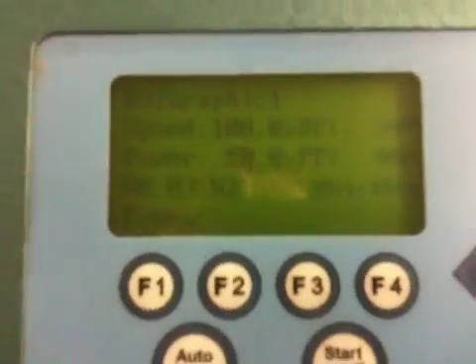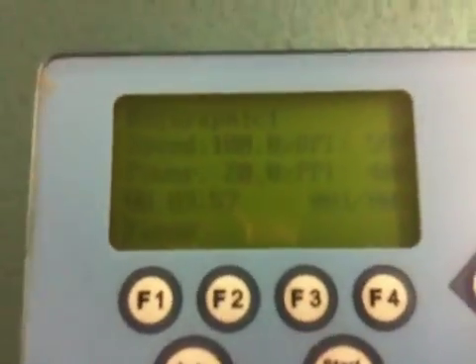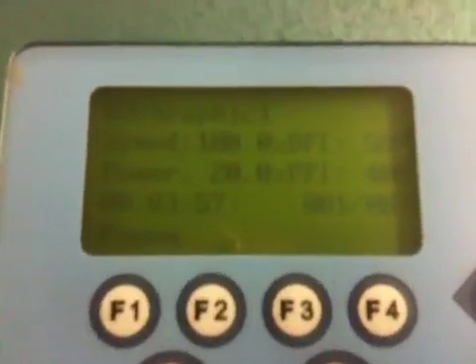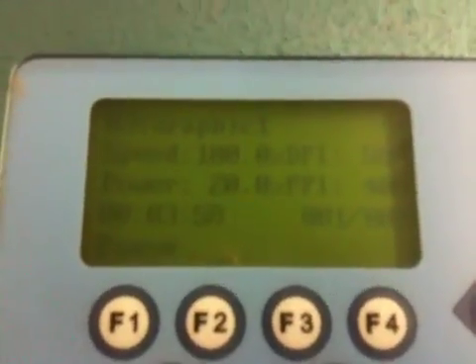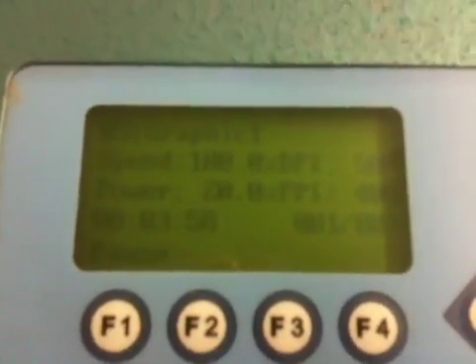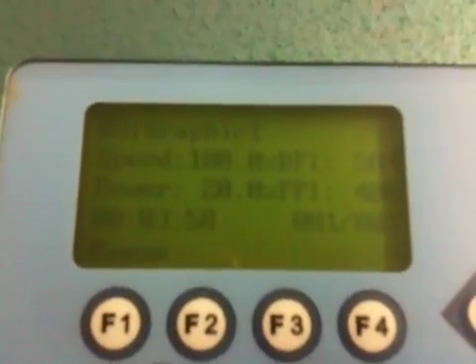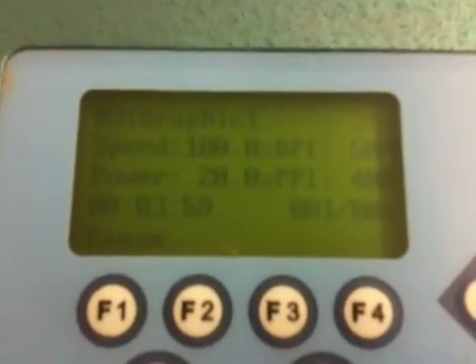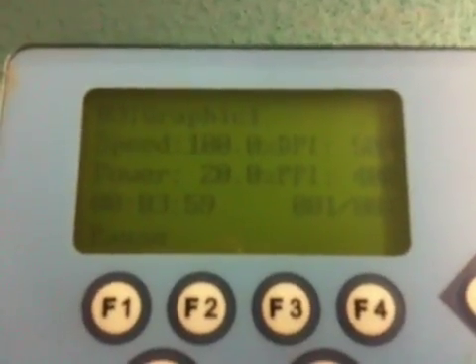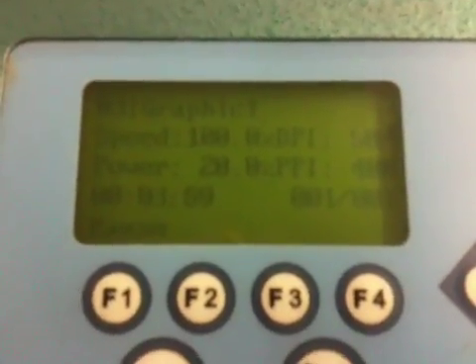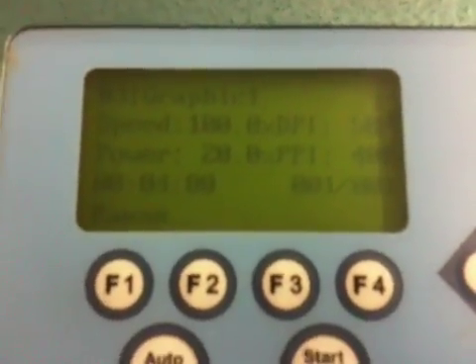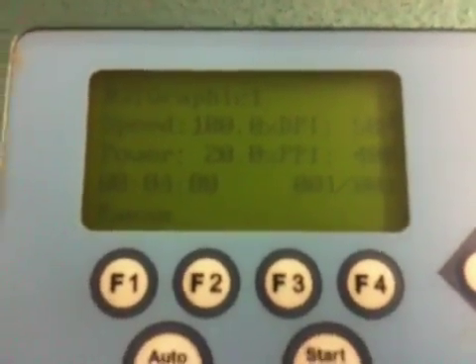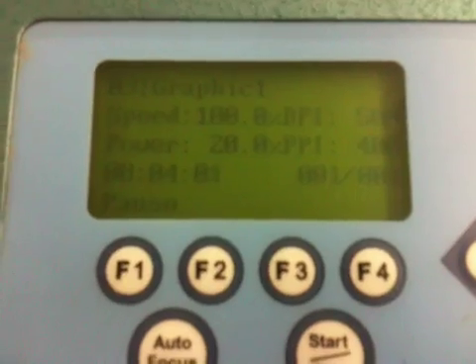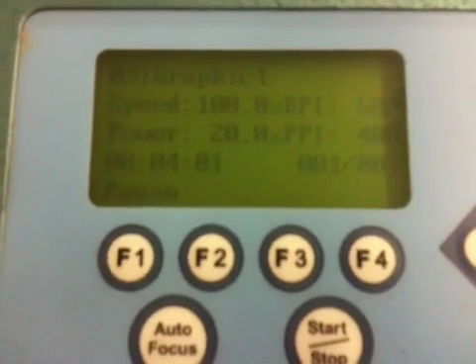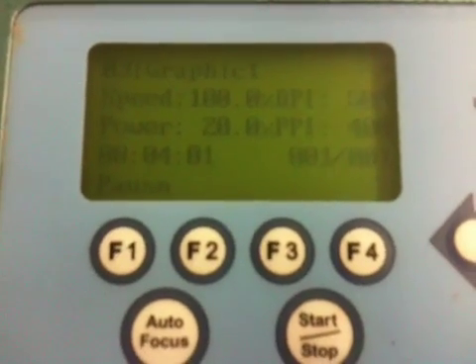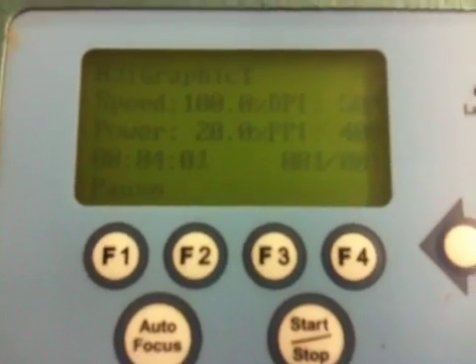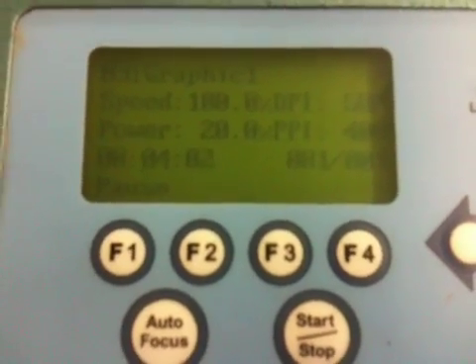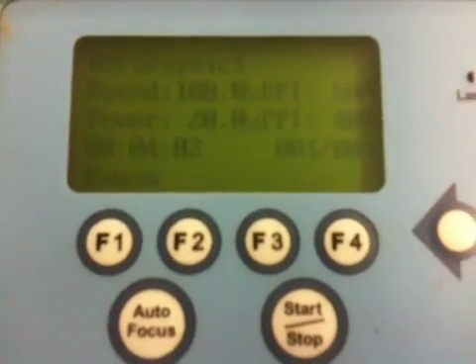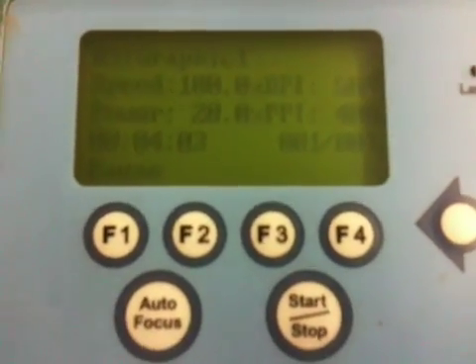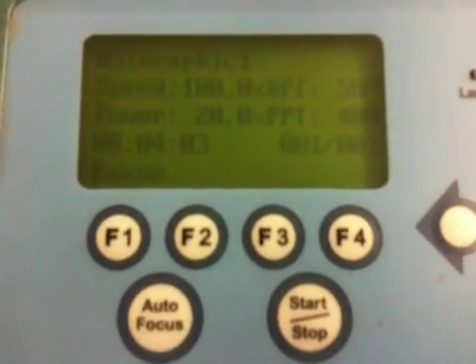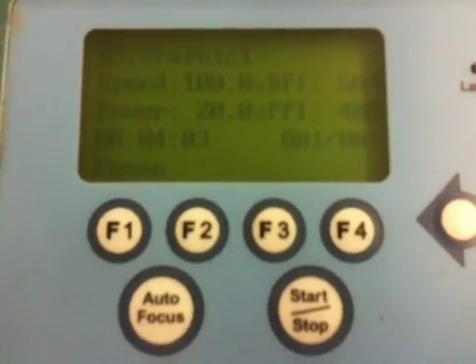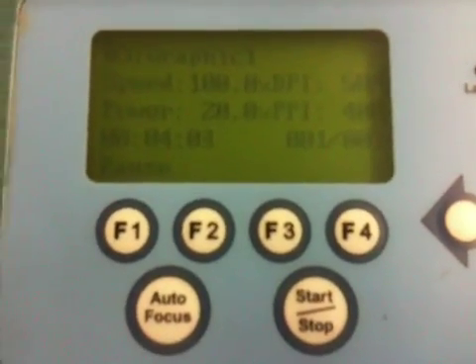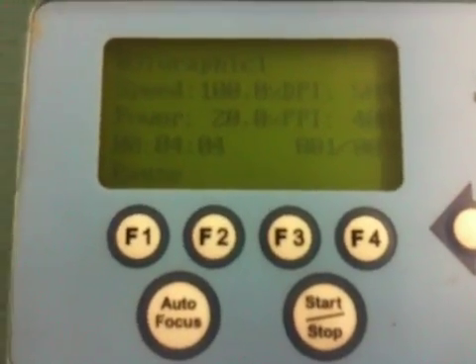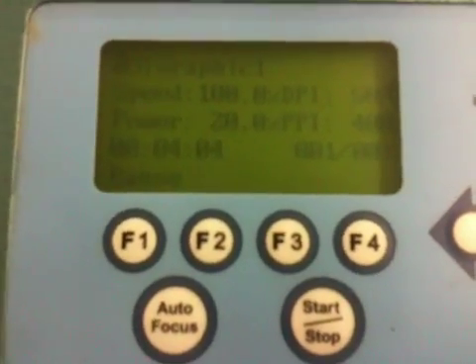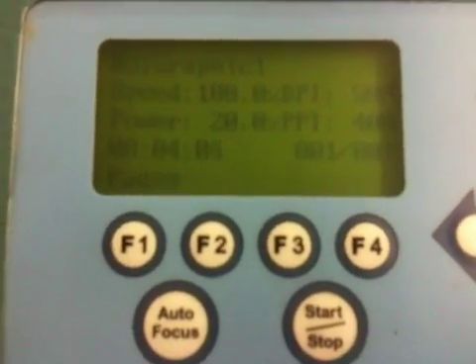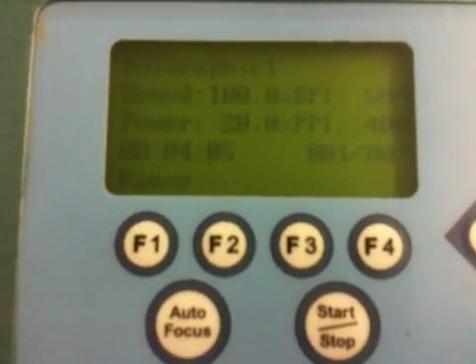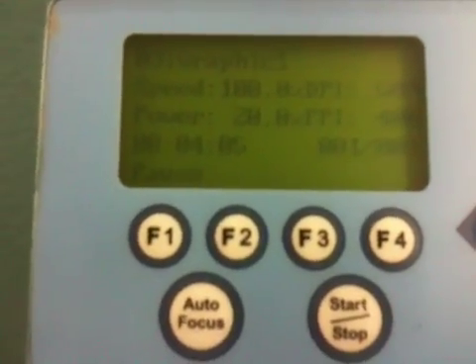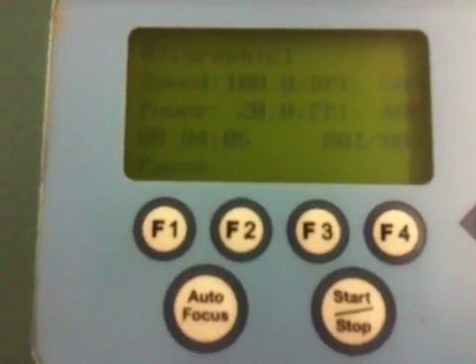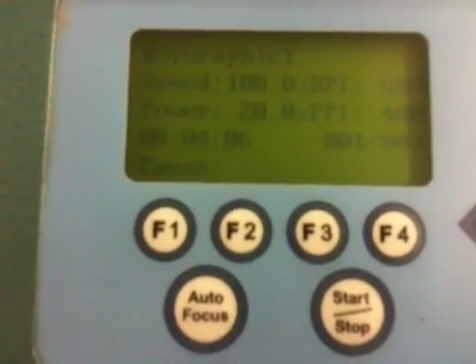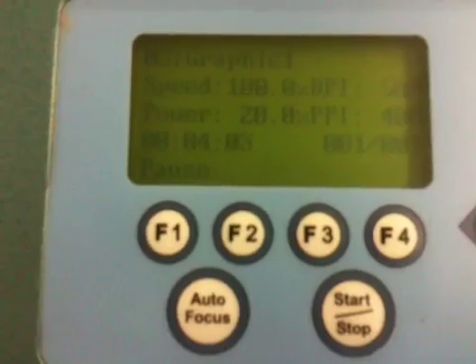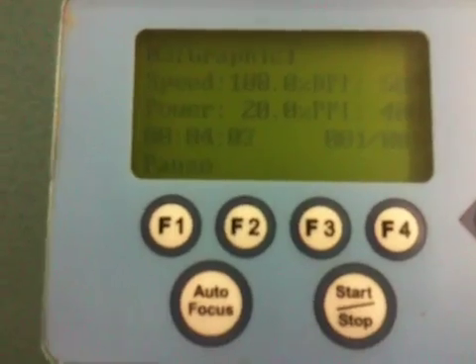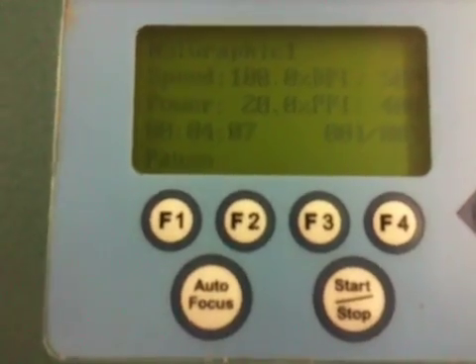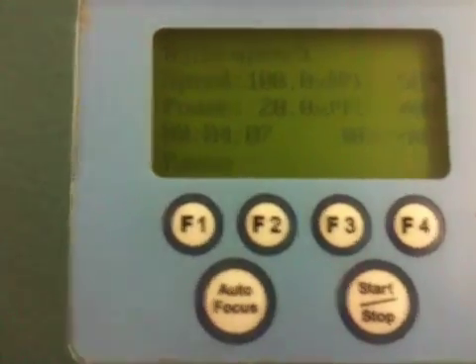There are your actual settings for this program. The whole program takes about six minutes. The size of the engraving is six inches by four inches.